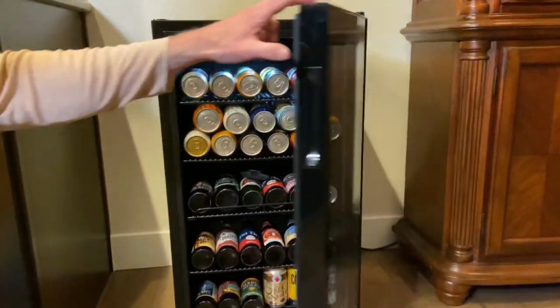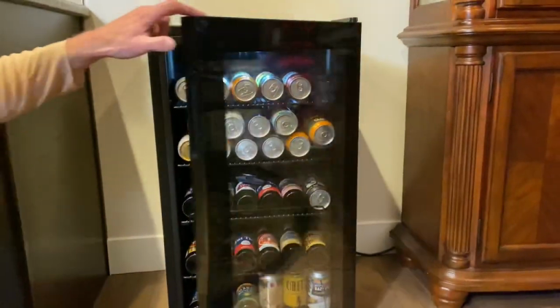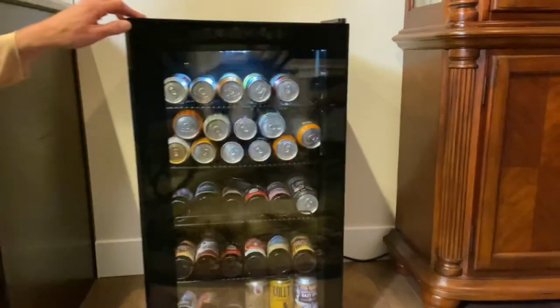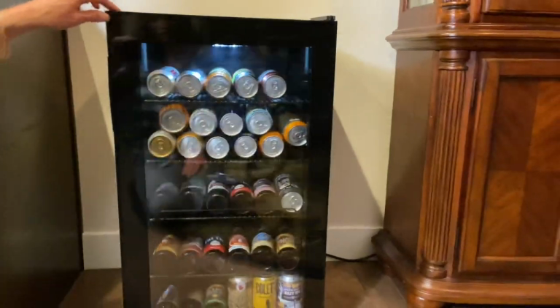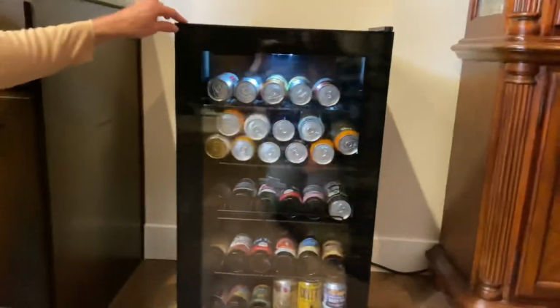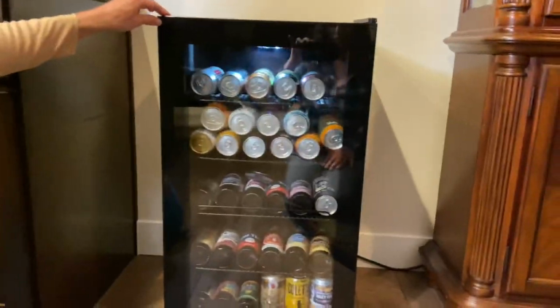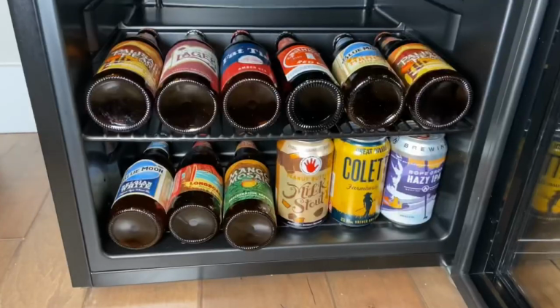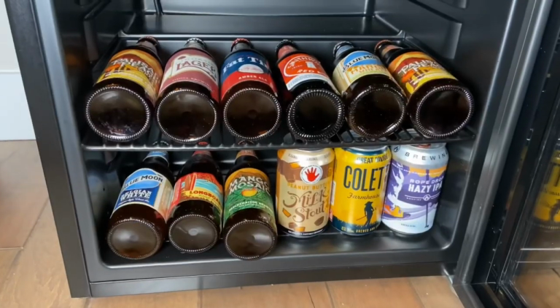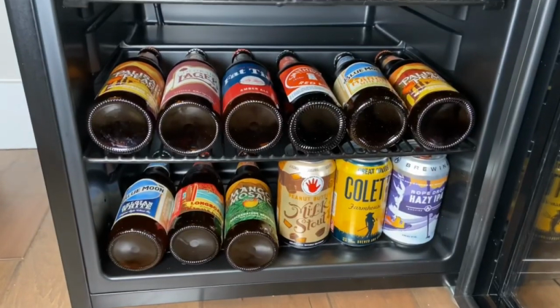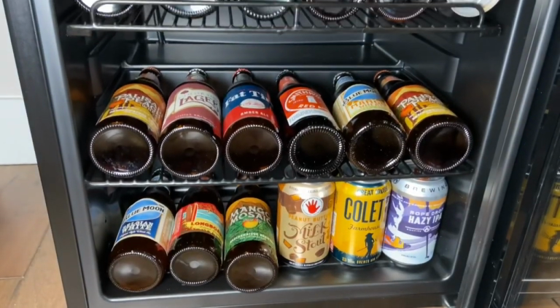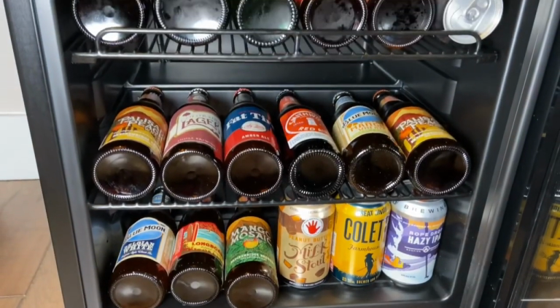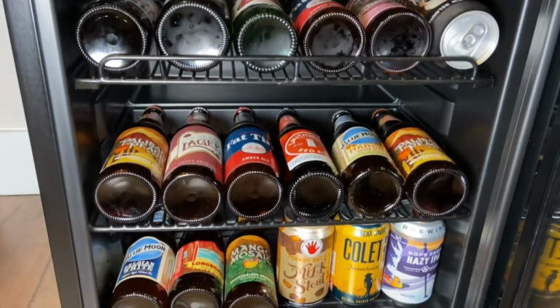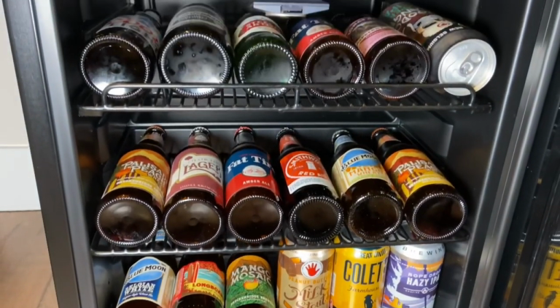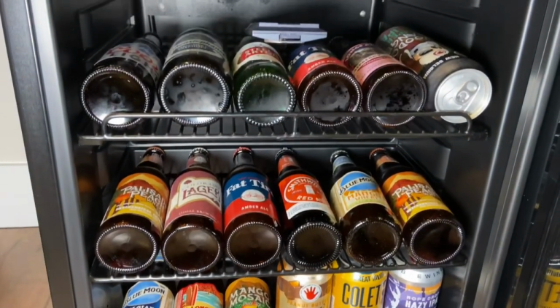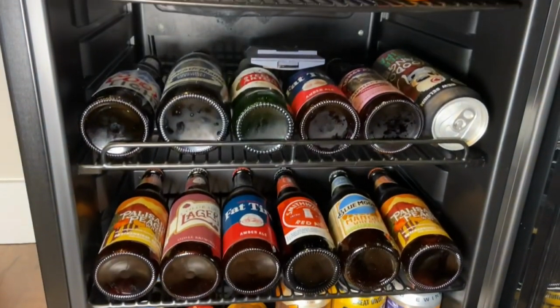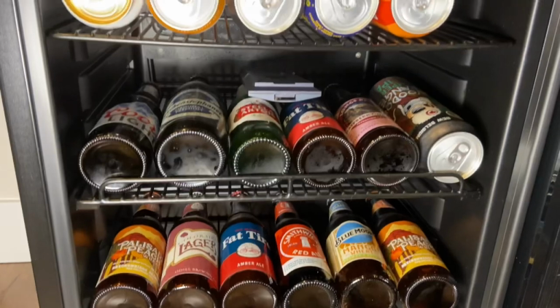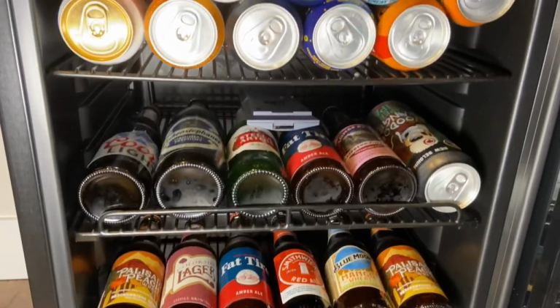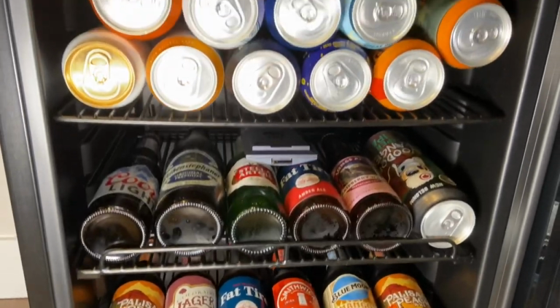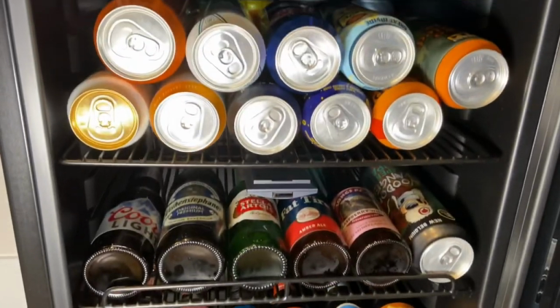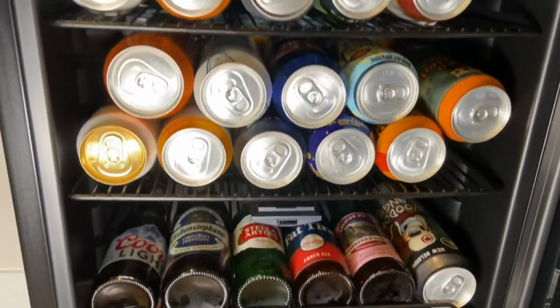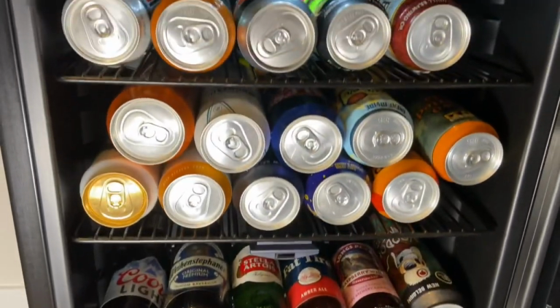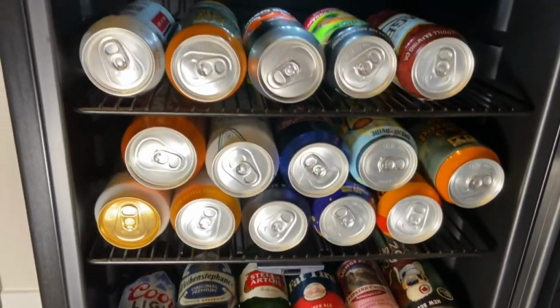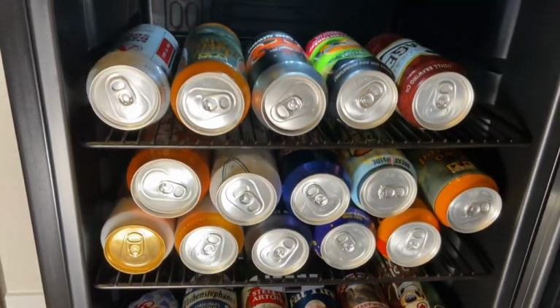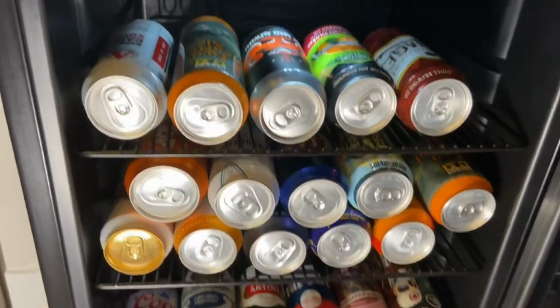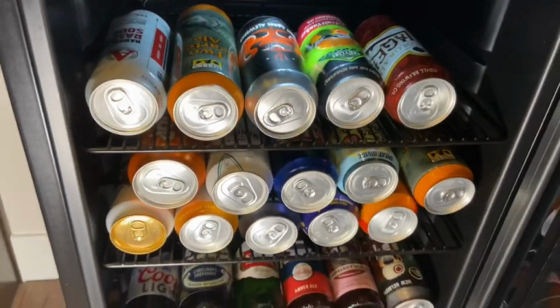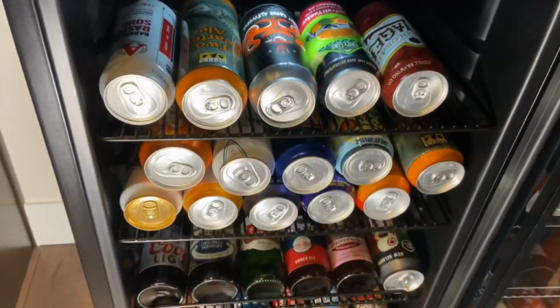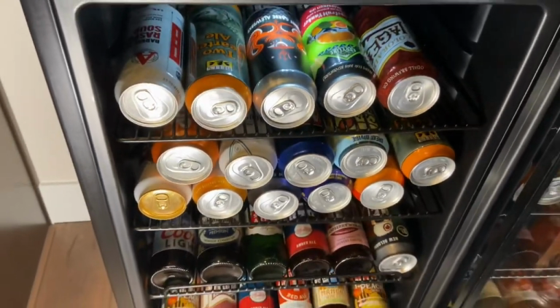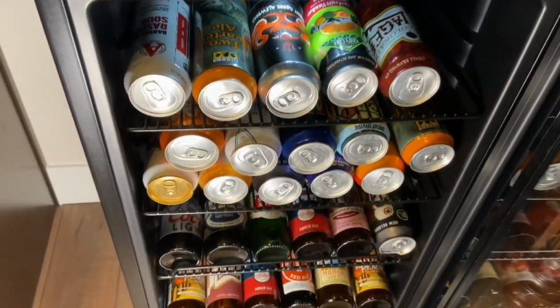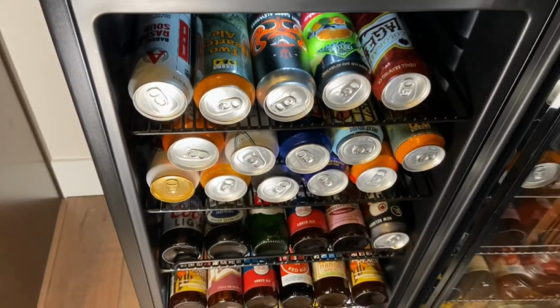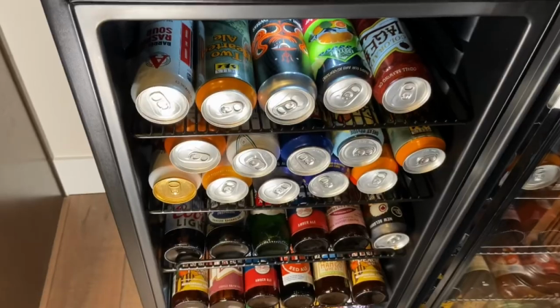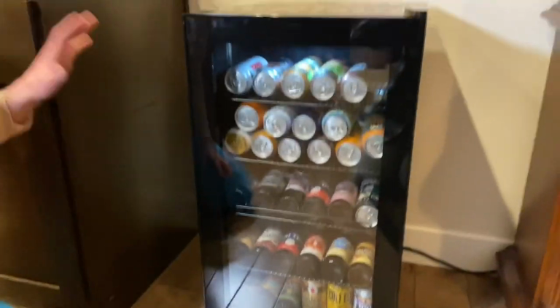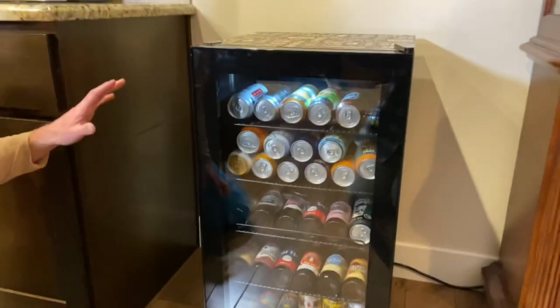This fridge is awesome. It is going to make it the life of the party. It keeps your beers nice and cold — a hundred and twenty-six beers — and it already comes fully designed and fully ready to use.